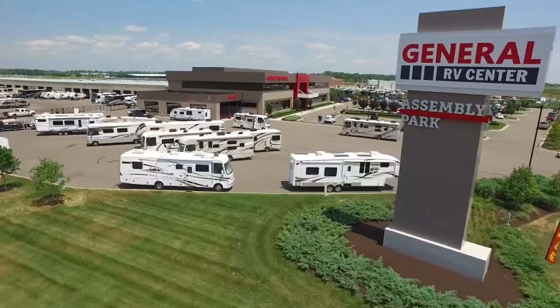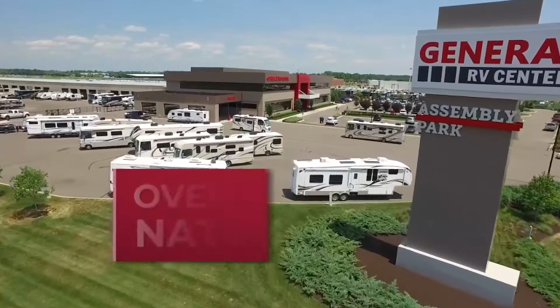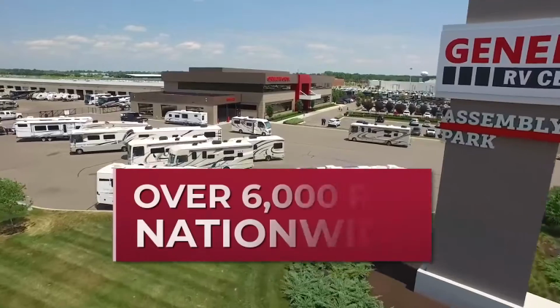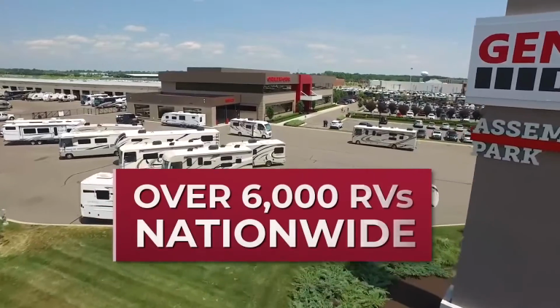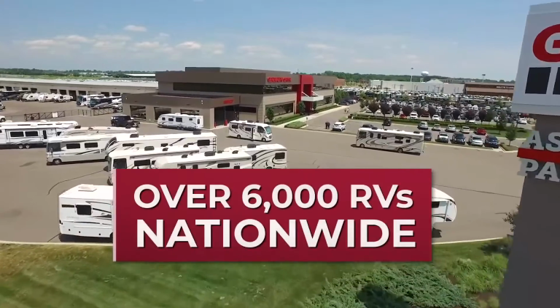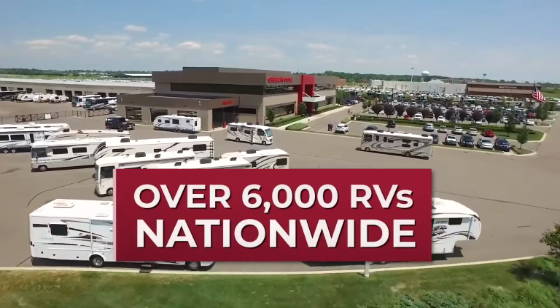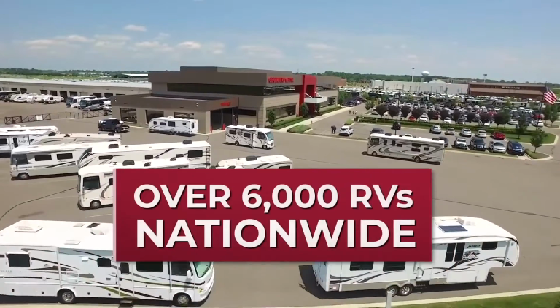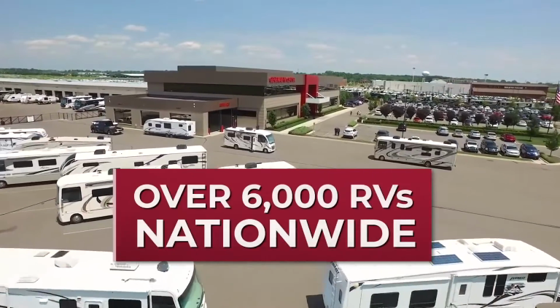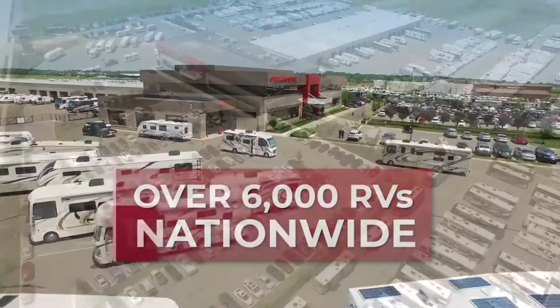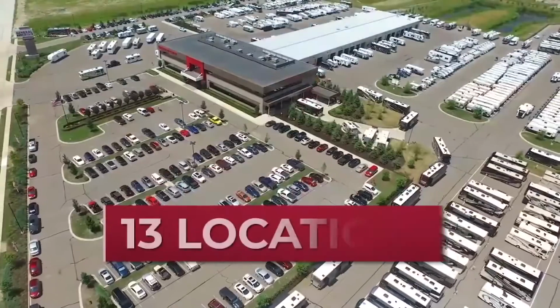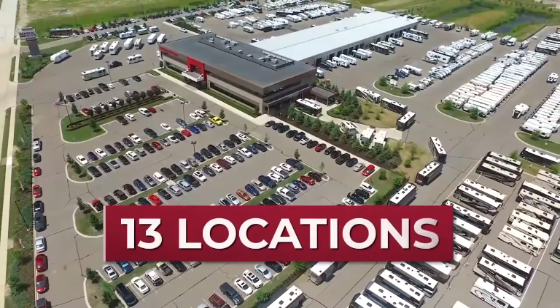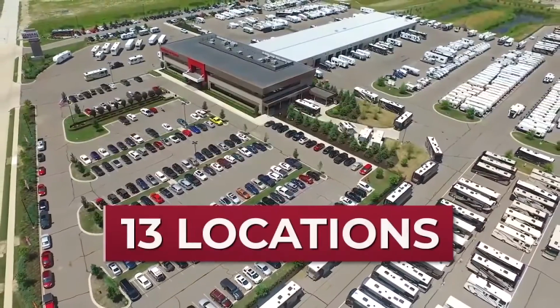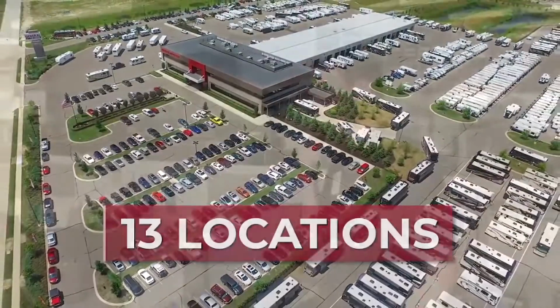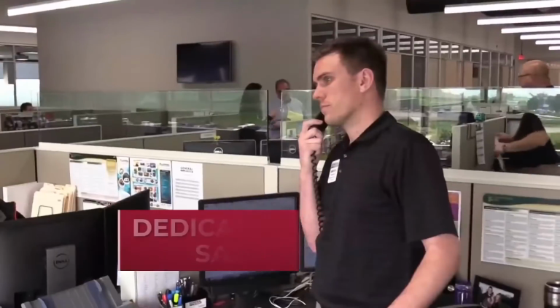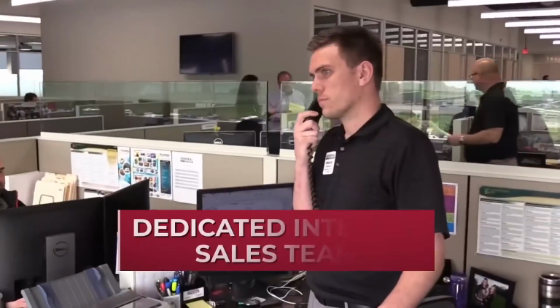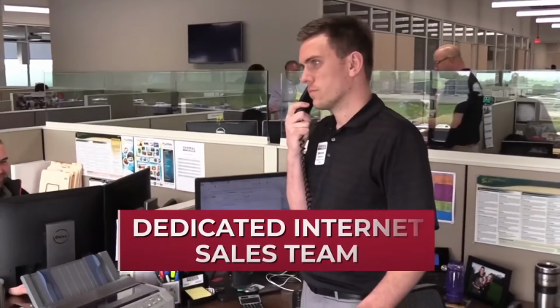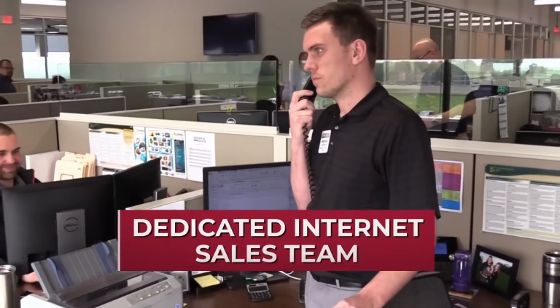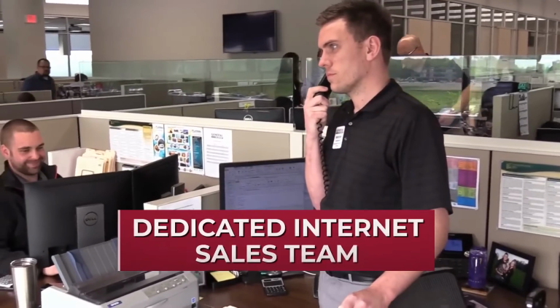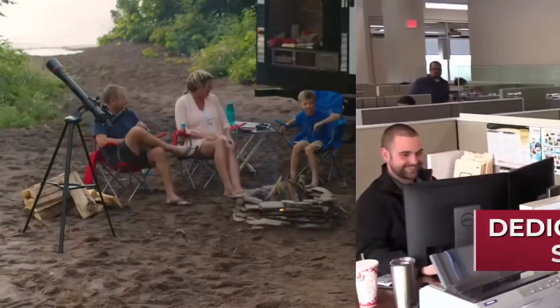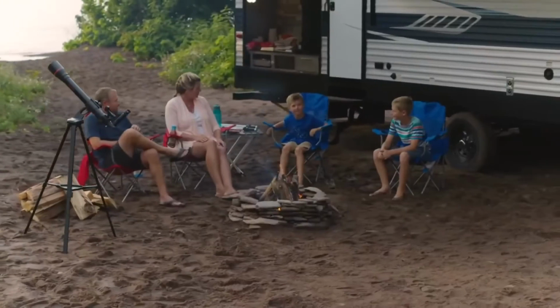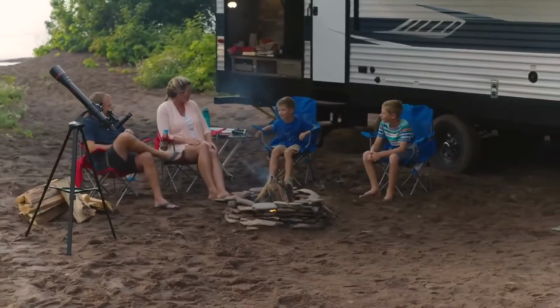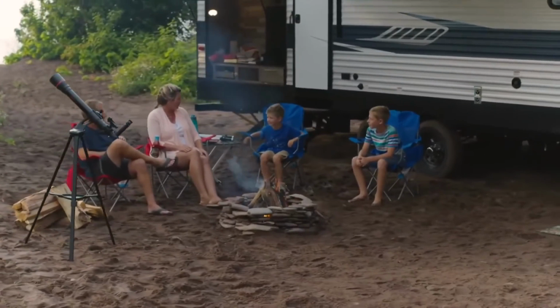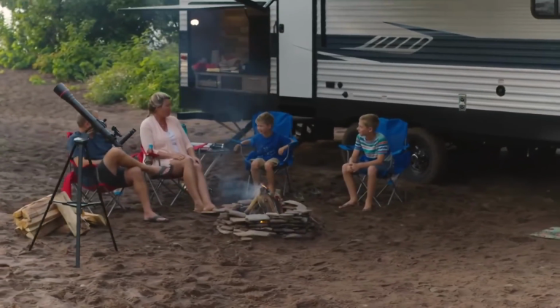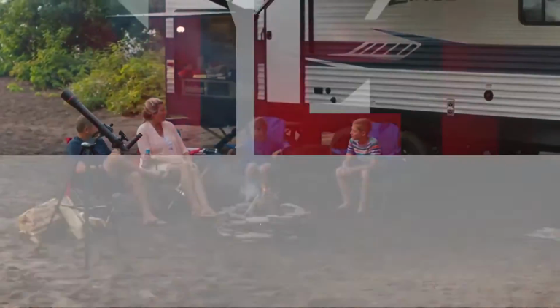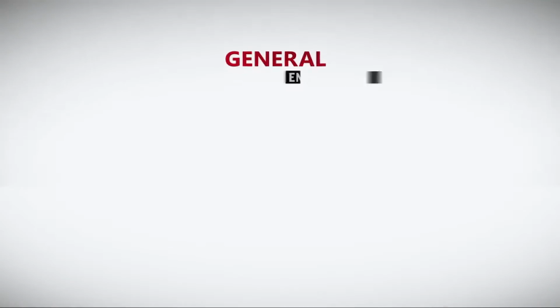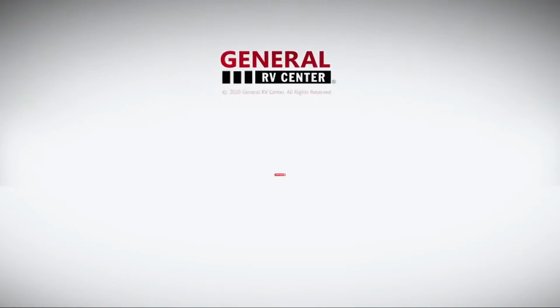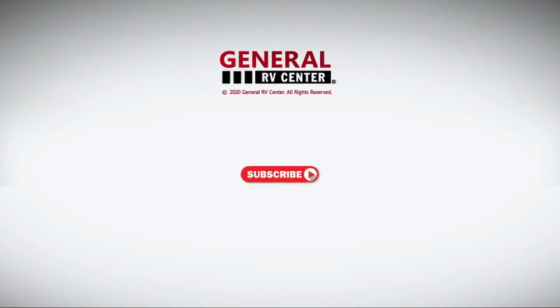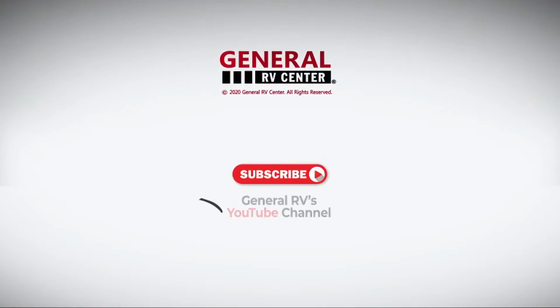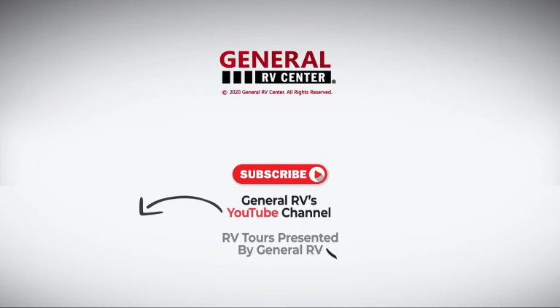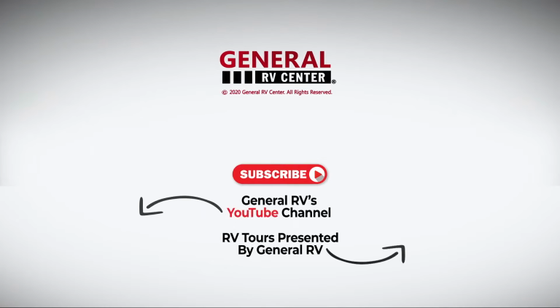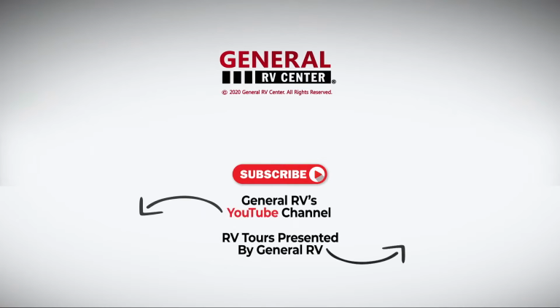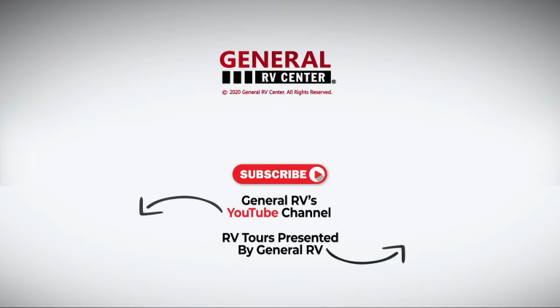We have over 6,000 RVs nationwide. With 13 locations and a dedicated internet sales team, we are ready to help you find your next RV. Subscribe to our YouTube channel and contact us today. Have a great day.